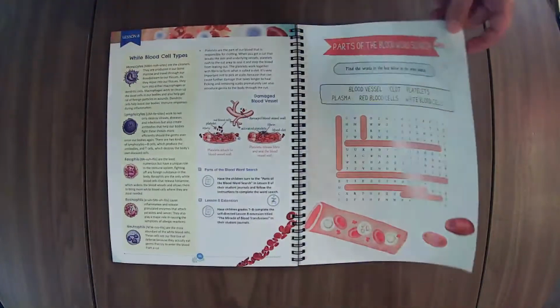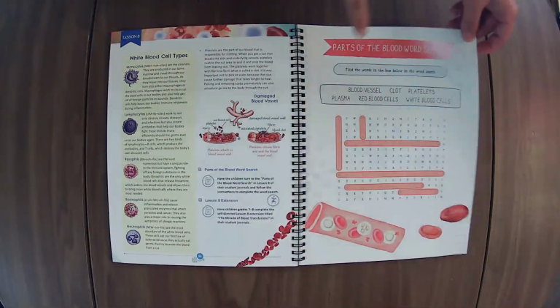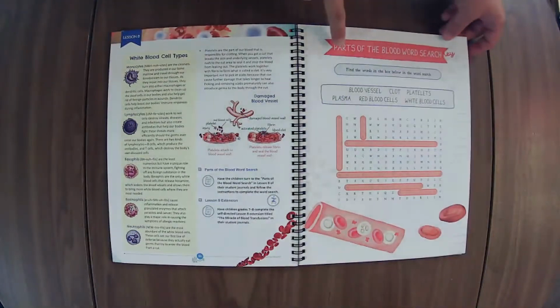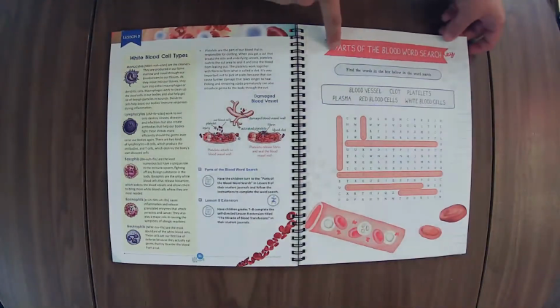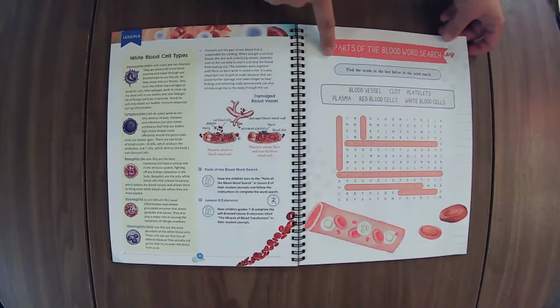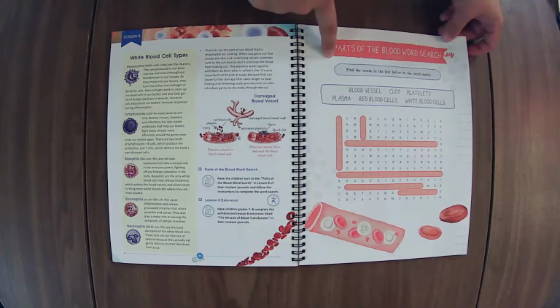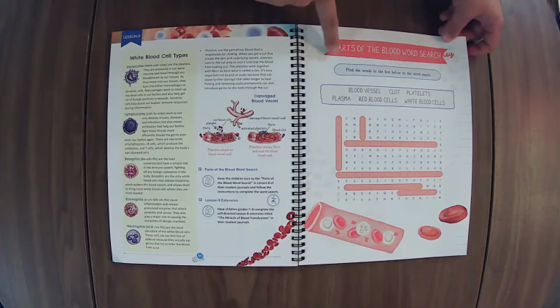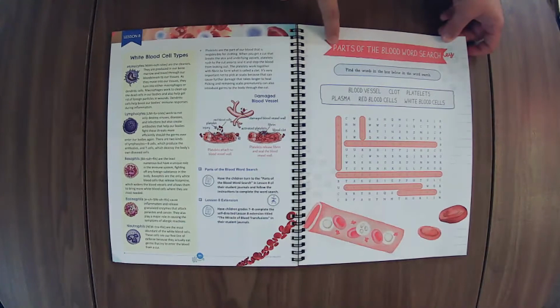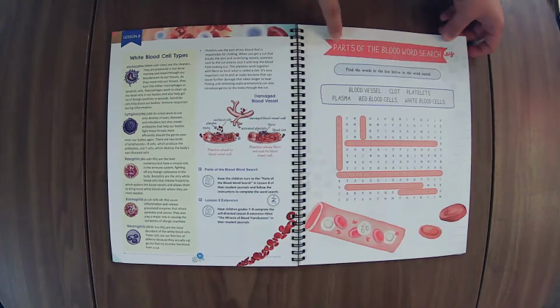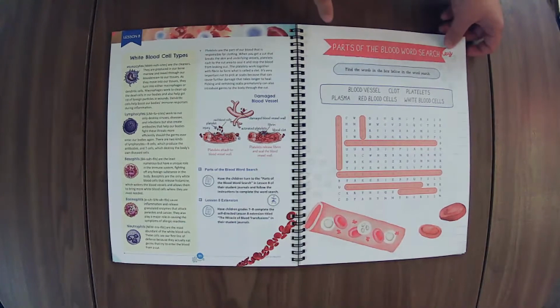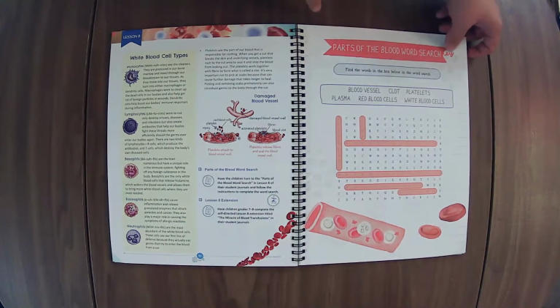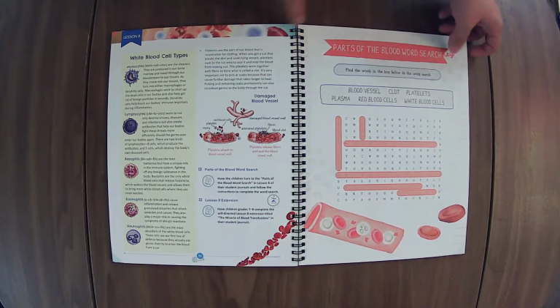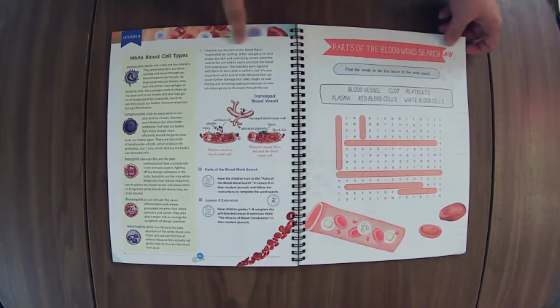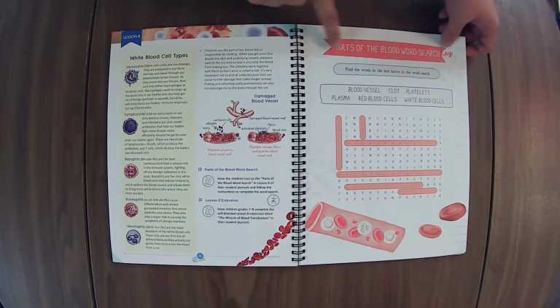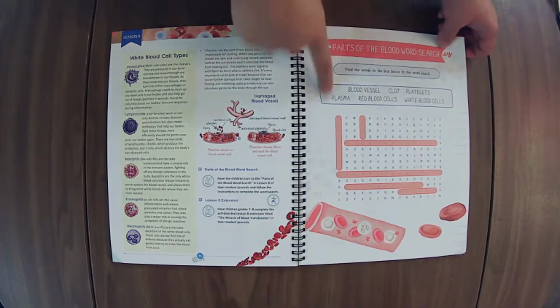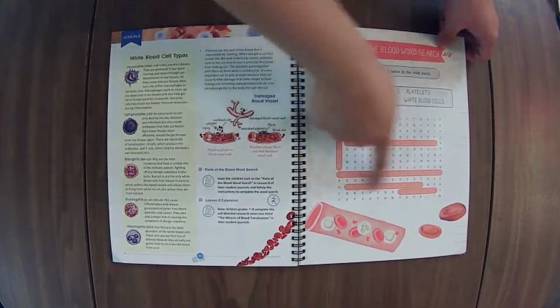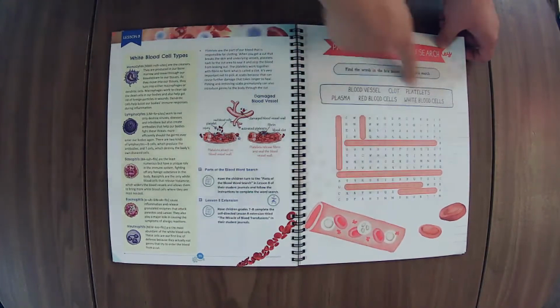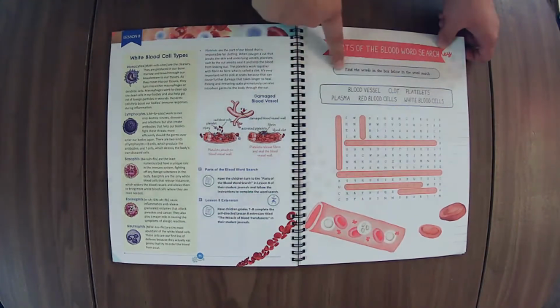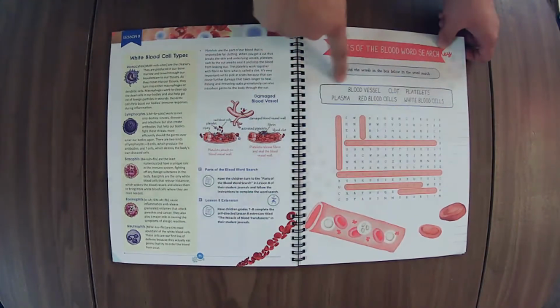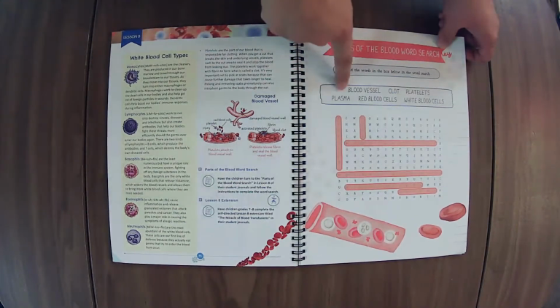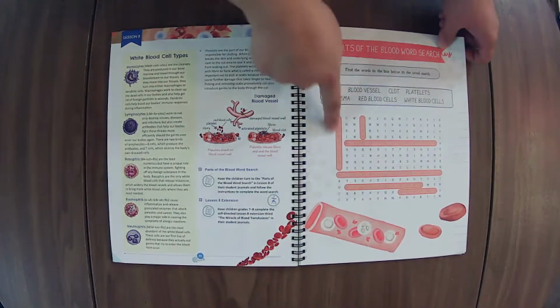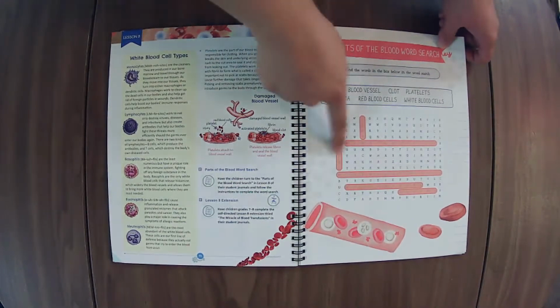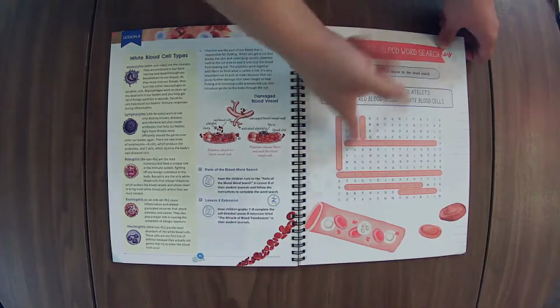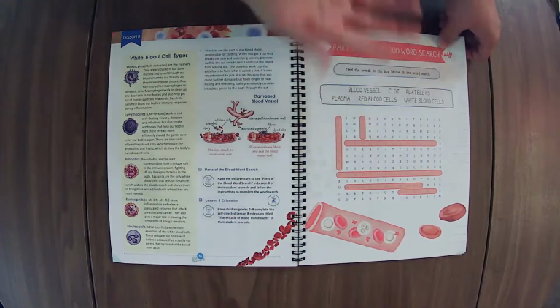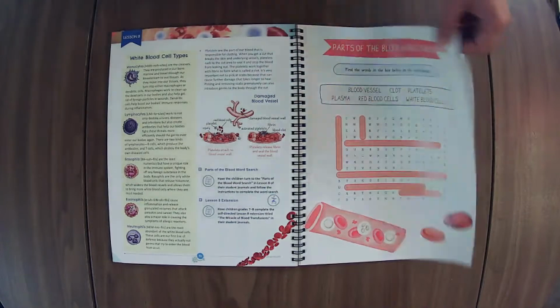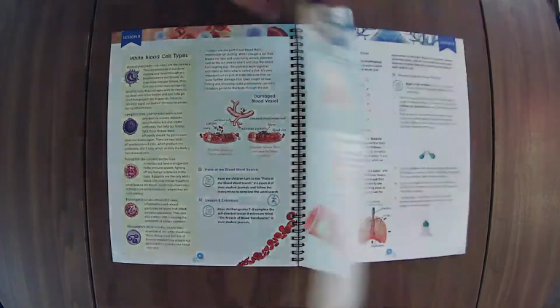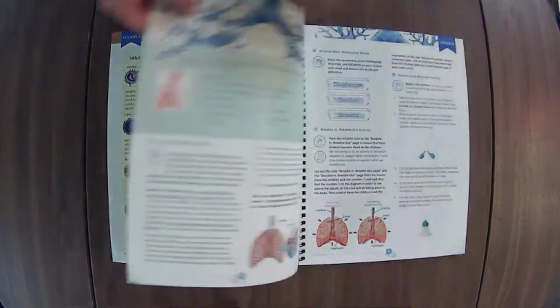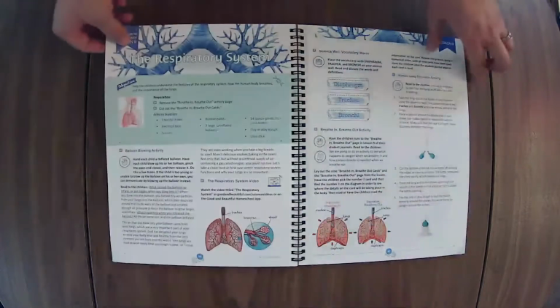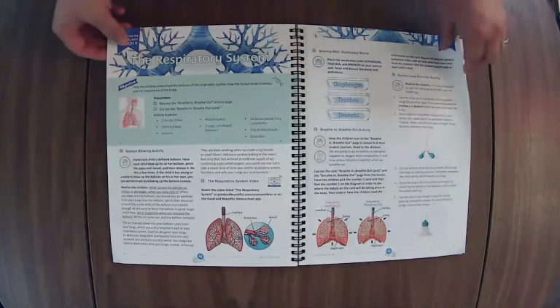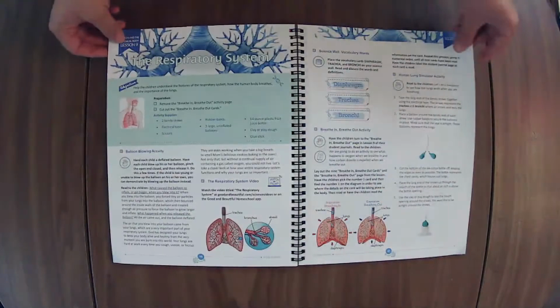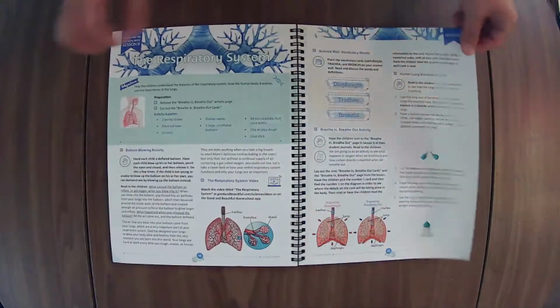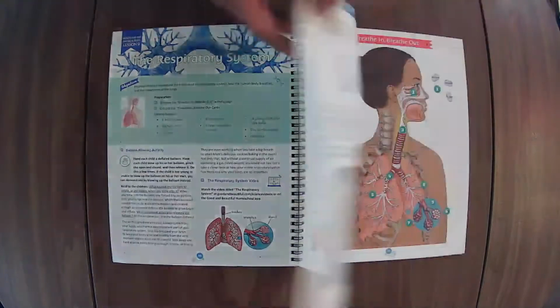Here's the answer key. In their journal they will have this without it, and you'll just have that available for you.